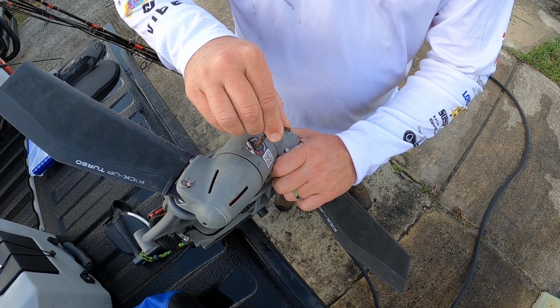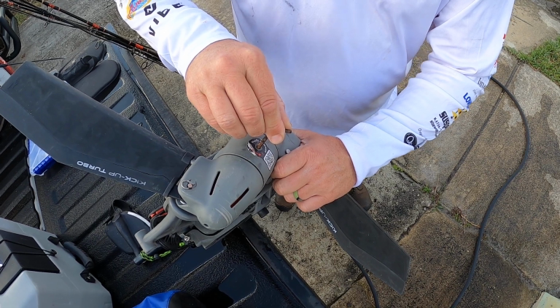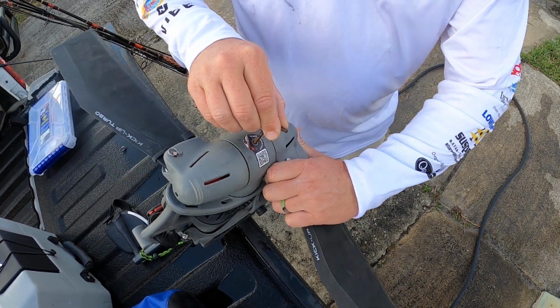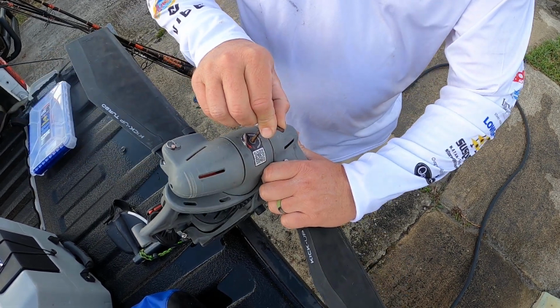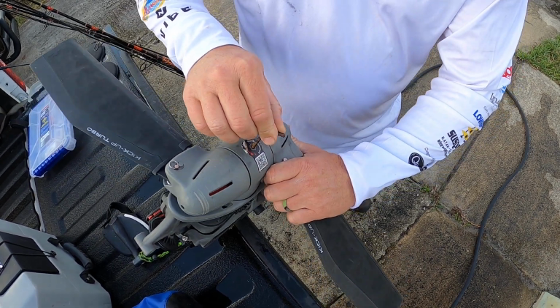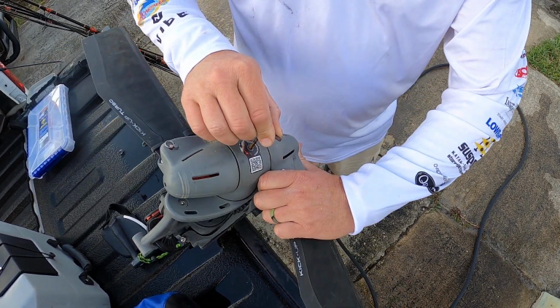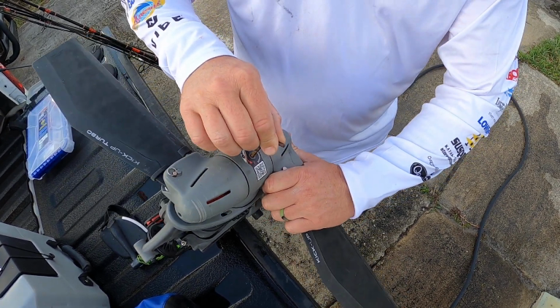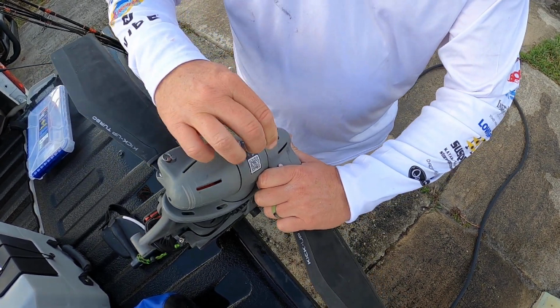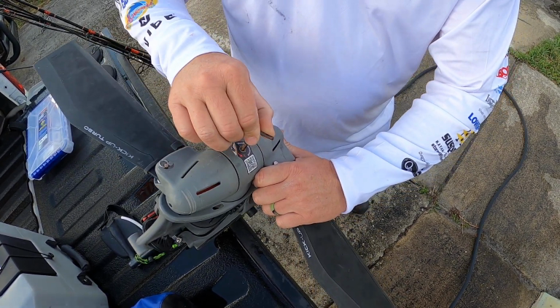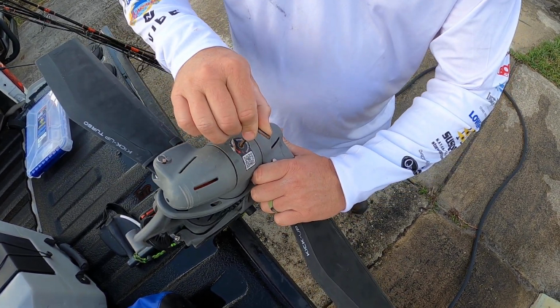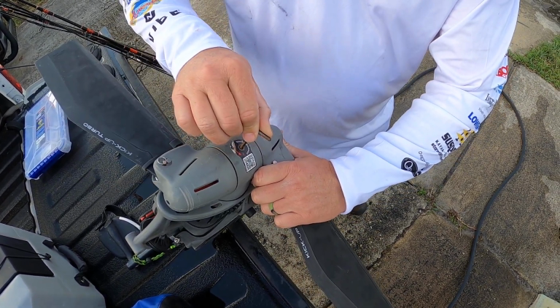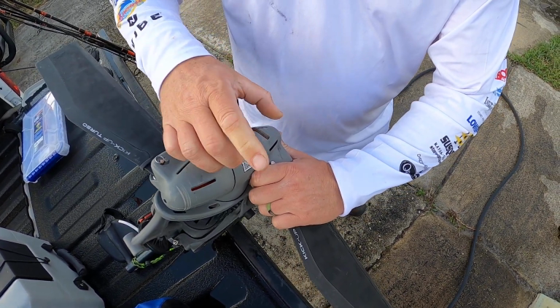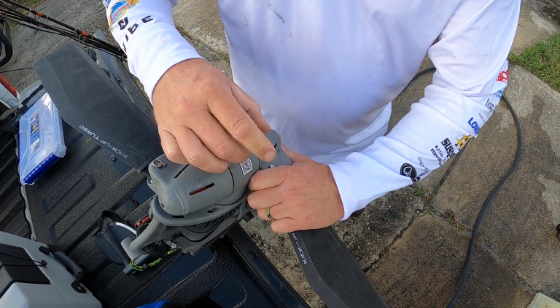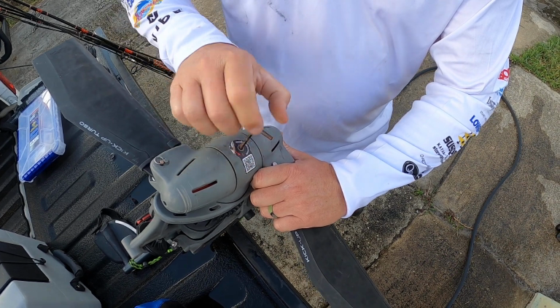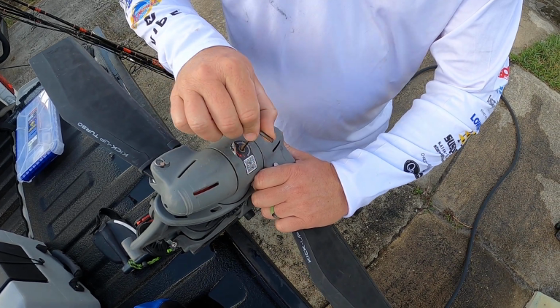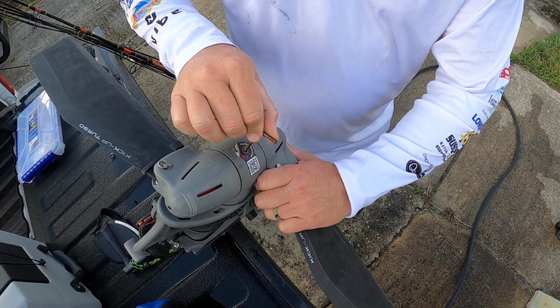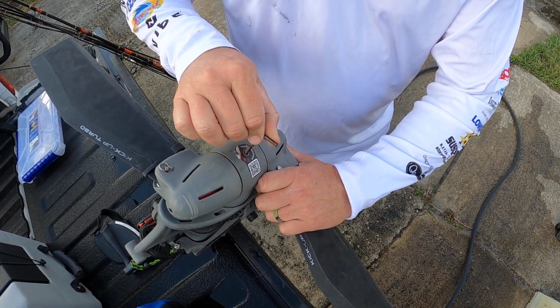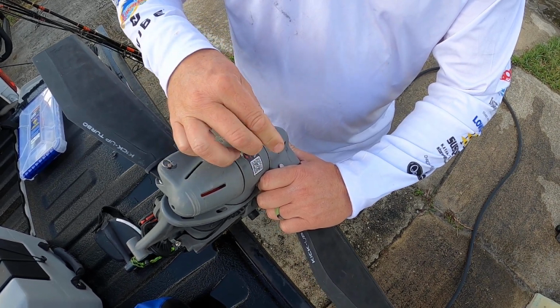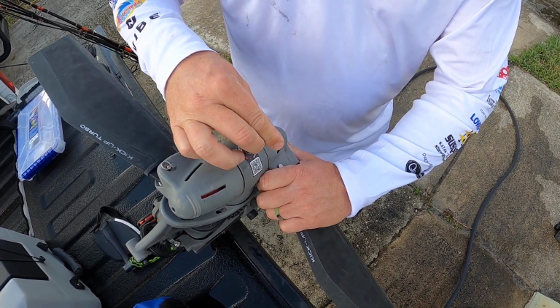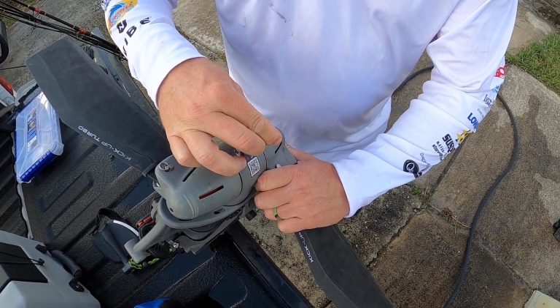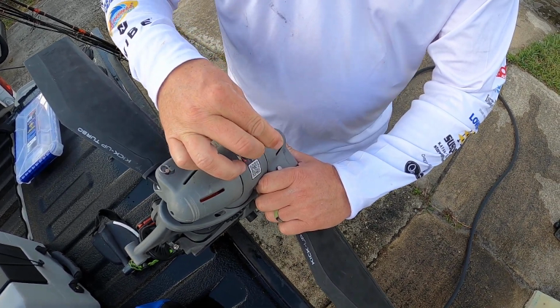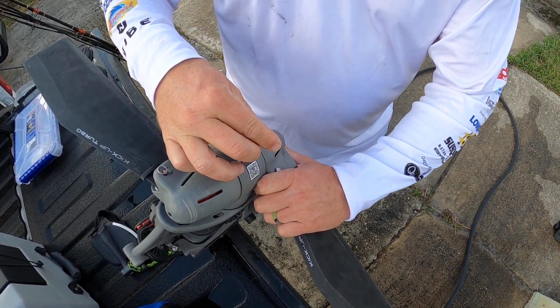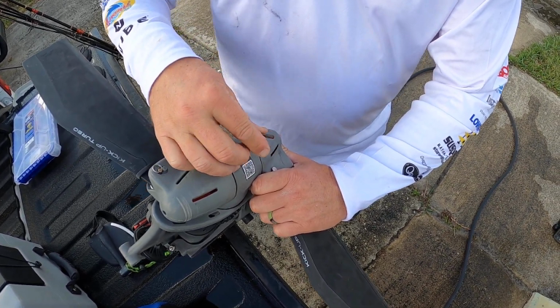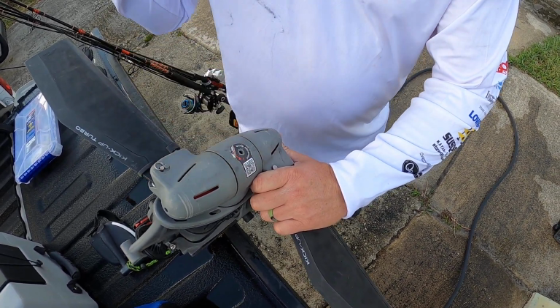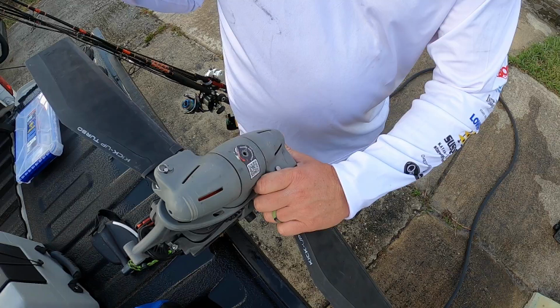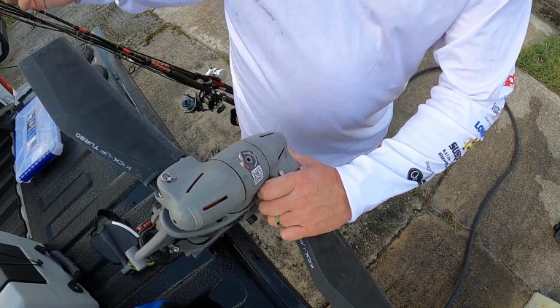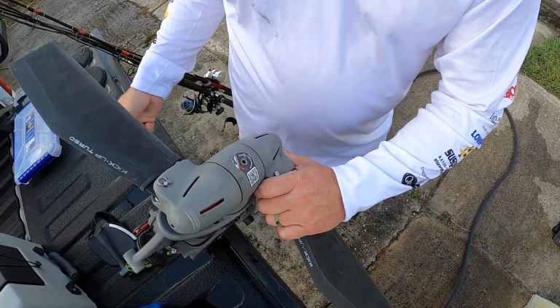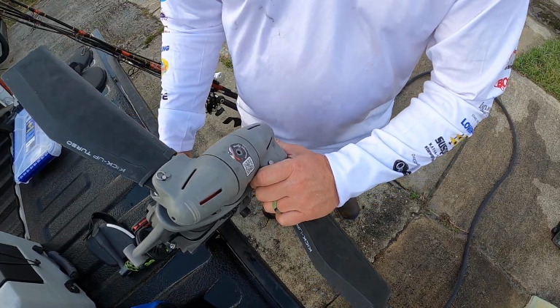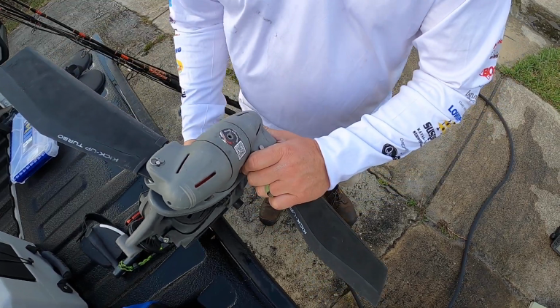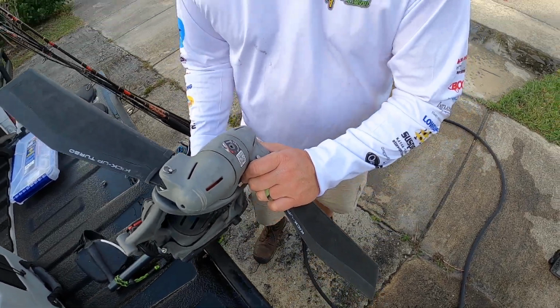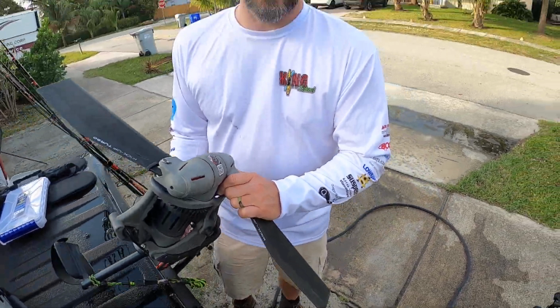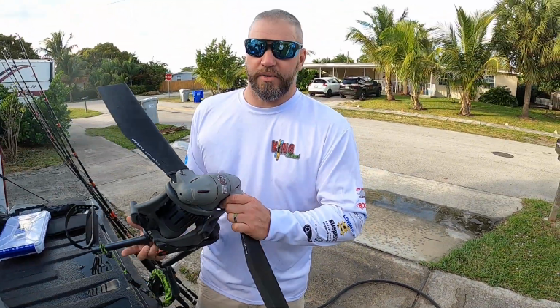Mine's more than broken in — that's completely tight. I like to go snug and then back off about an eighth turn. I'm not a Hobie mechanic, but that's just from my general experience — what I like.